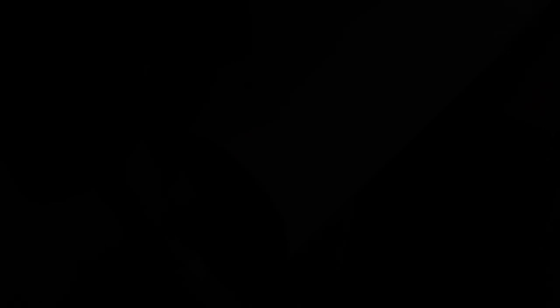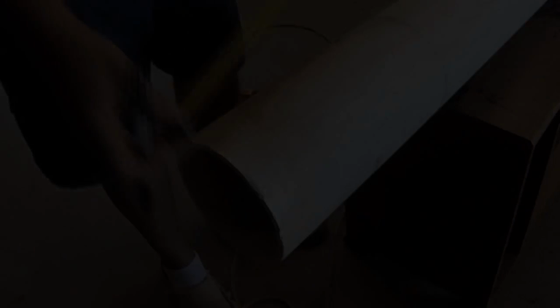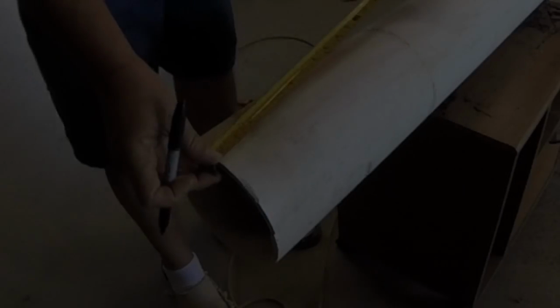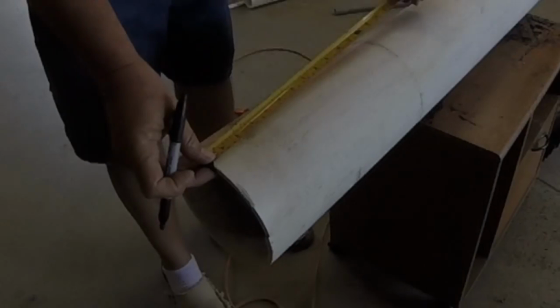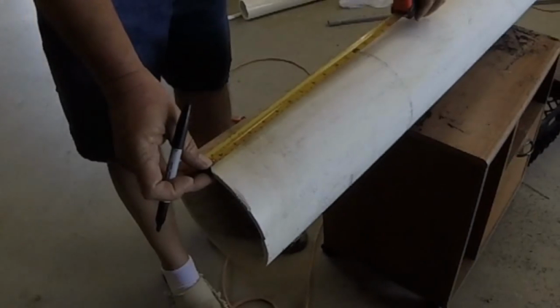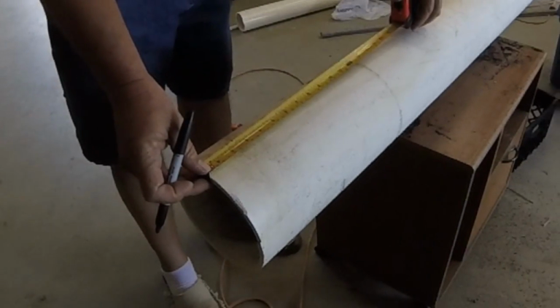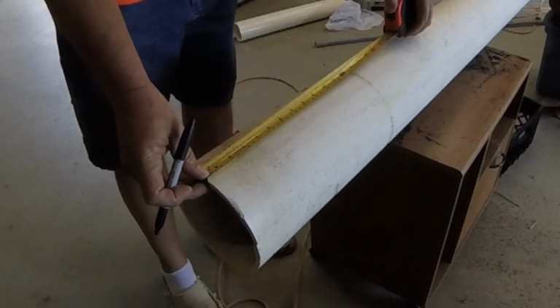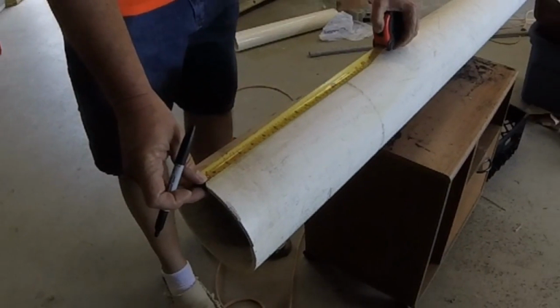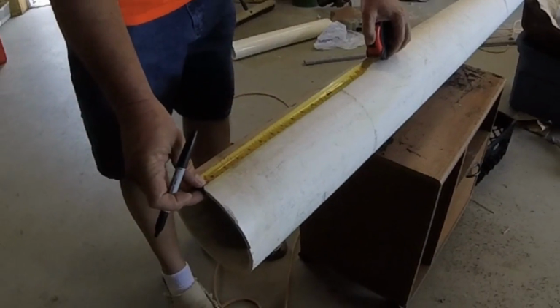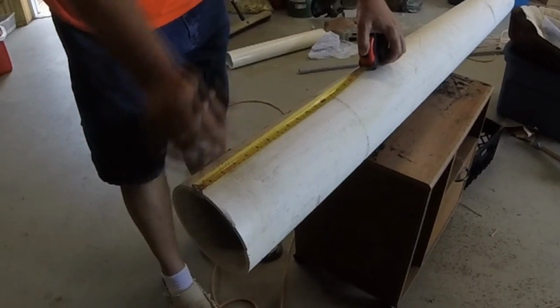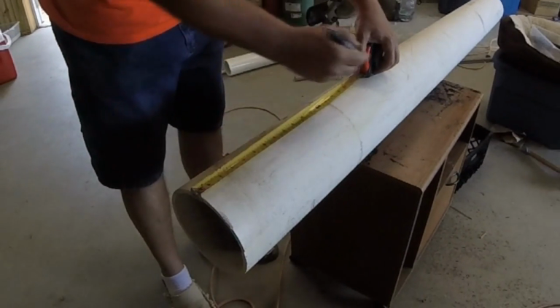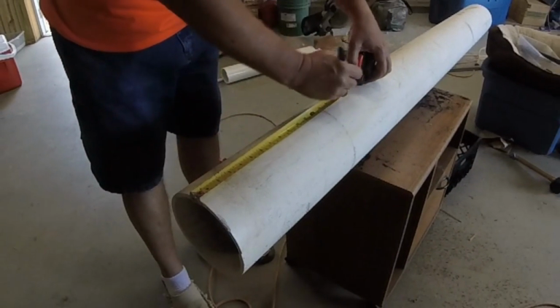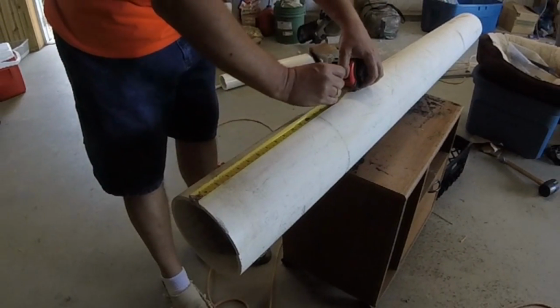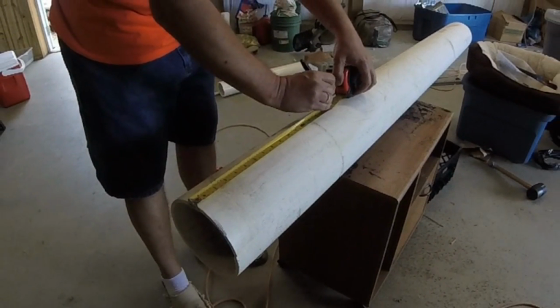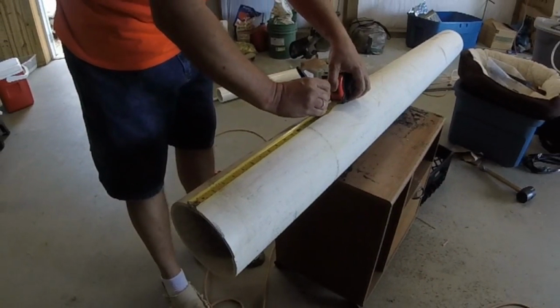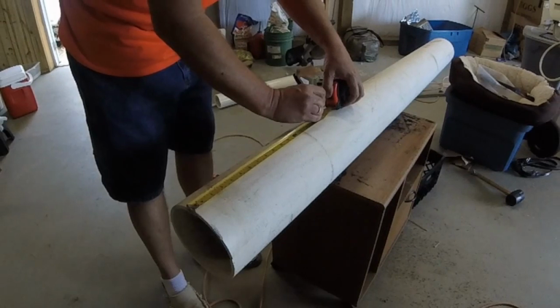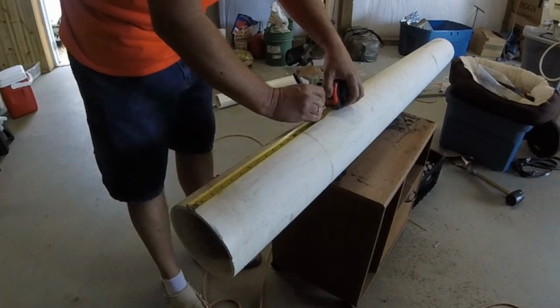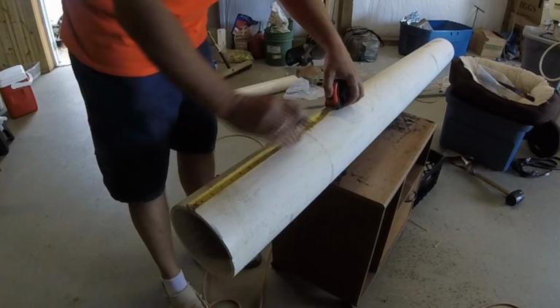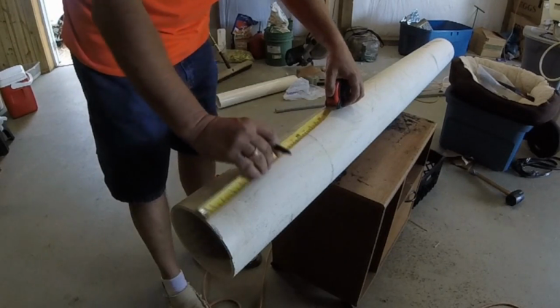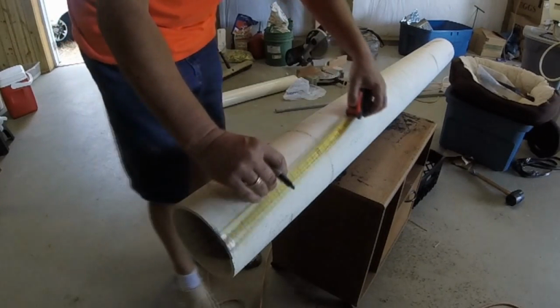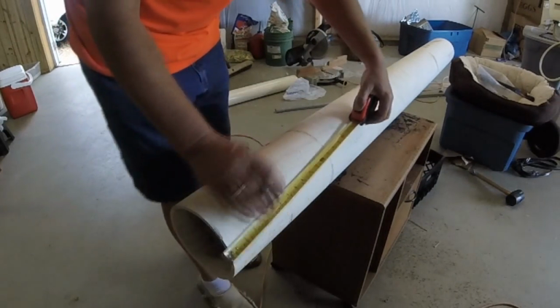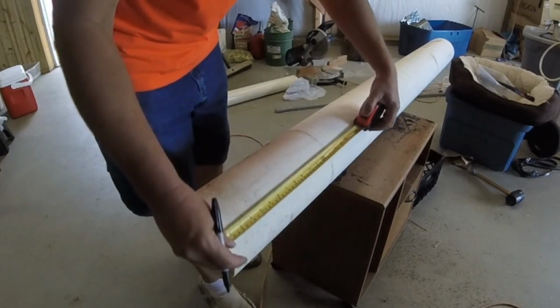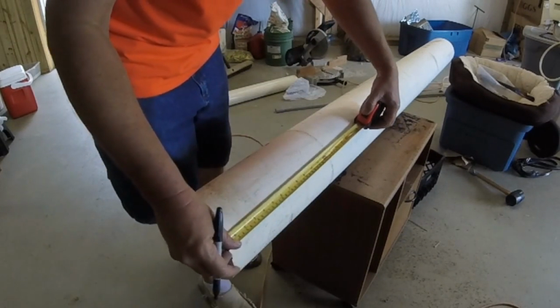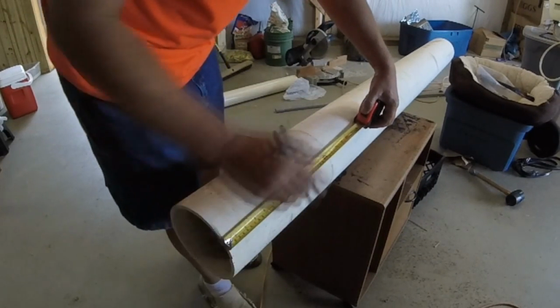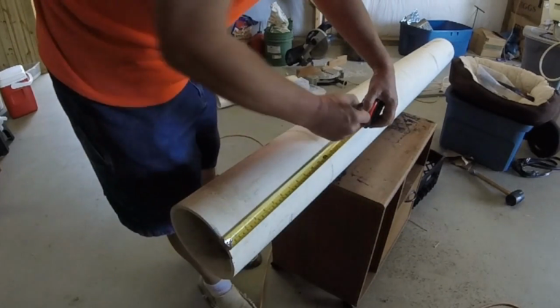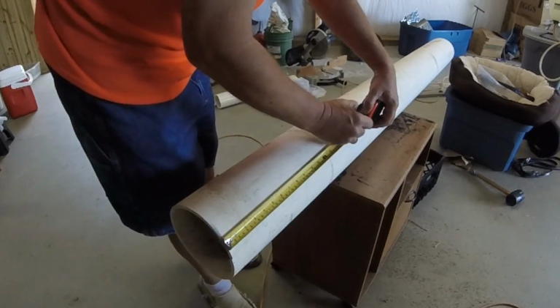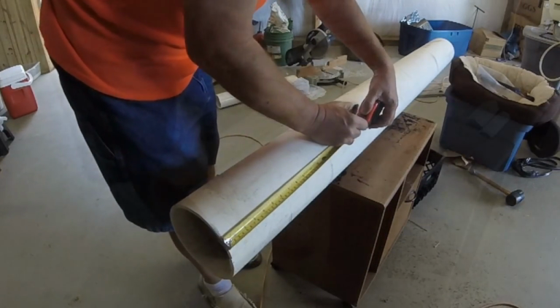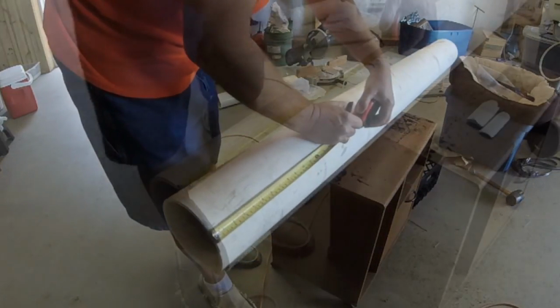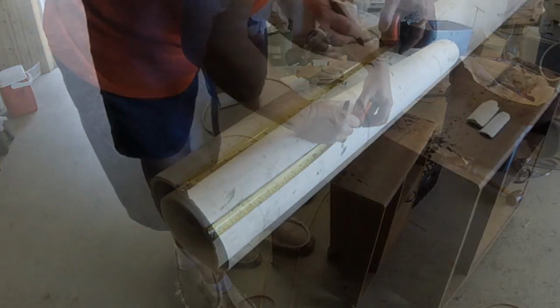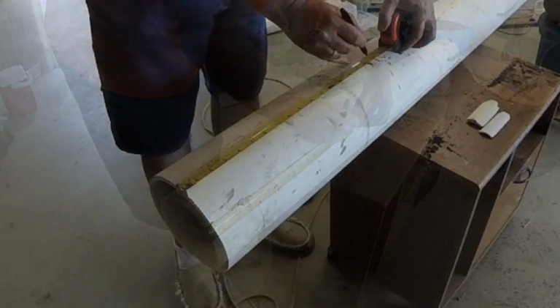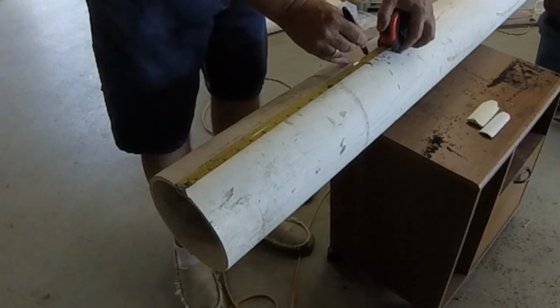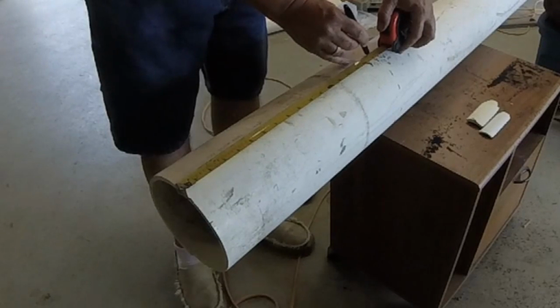Hey guys, welcome back to the channel. This is 6-inch schedule 40 PVC. I'm going to do some recycling — I've had this piece for a long time. I can't take it with me traveling, but I sure can use the plastic.